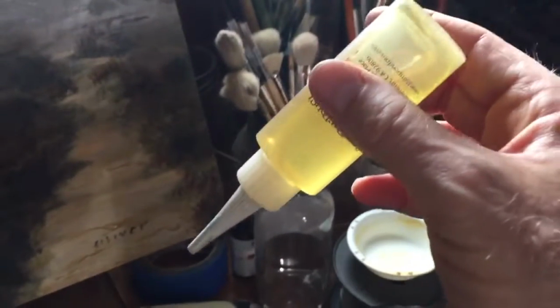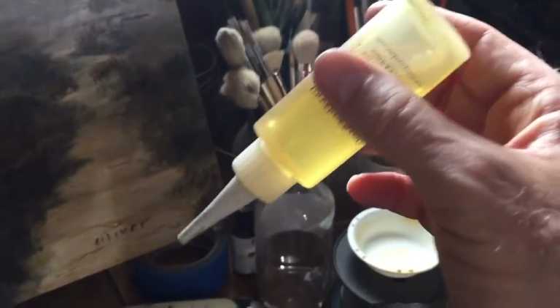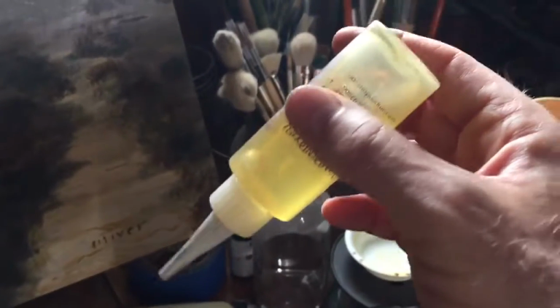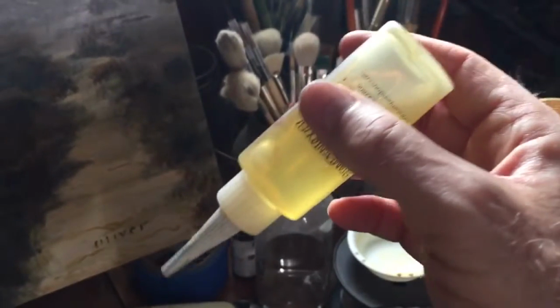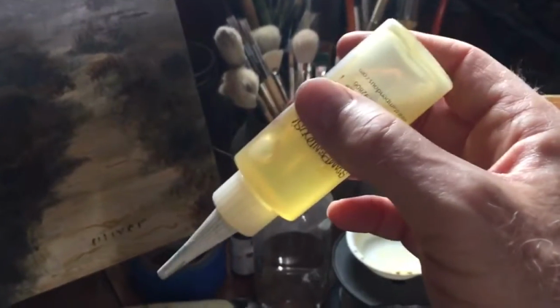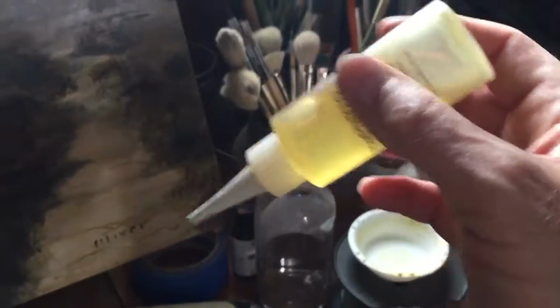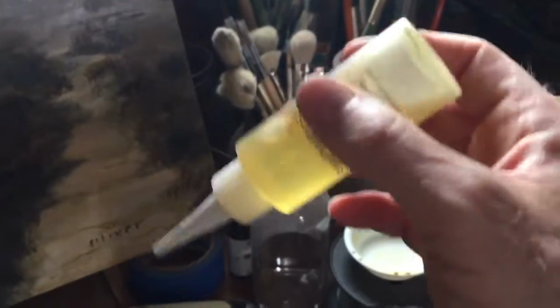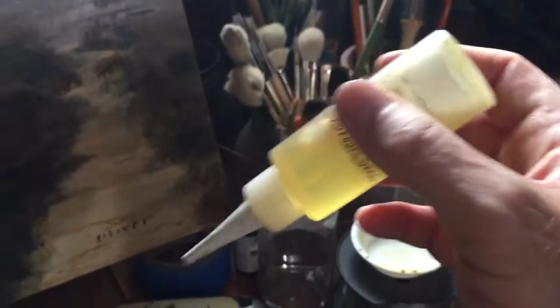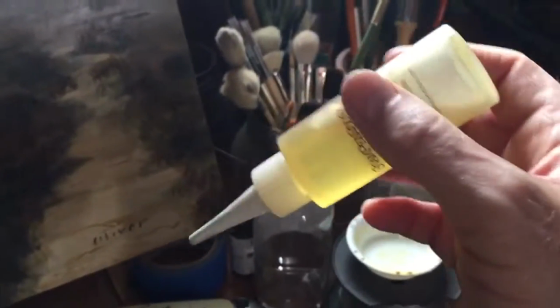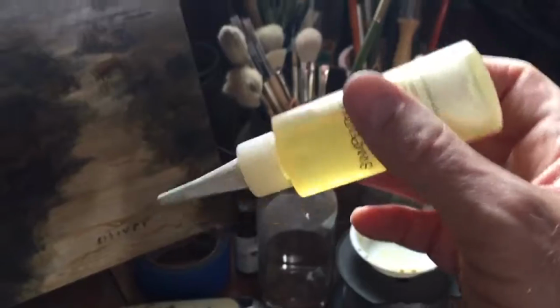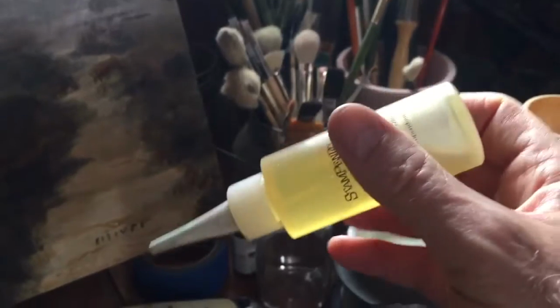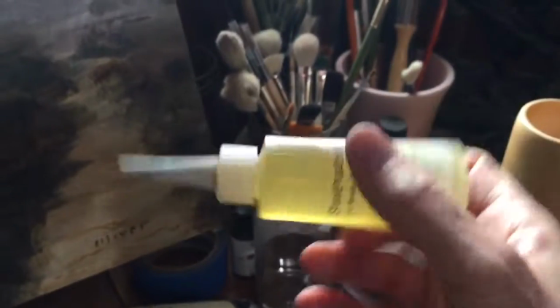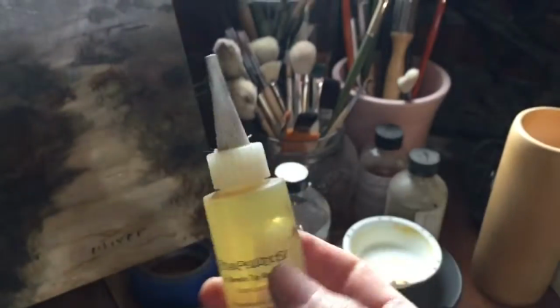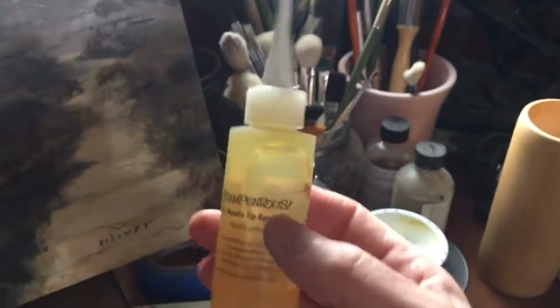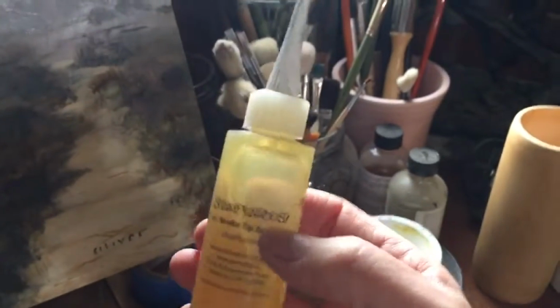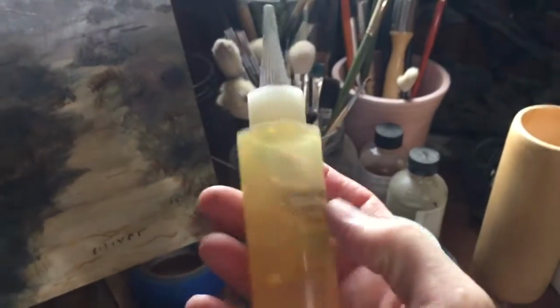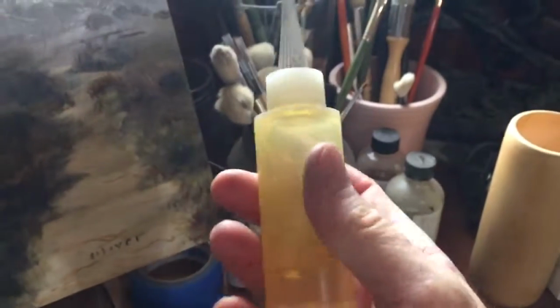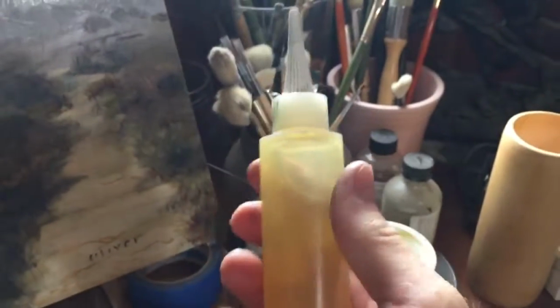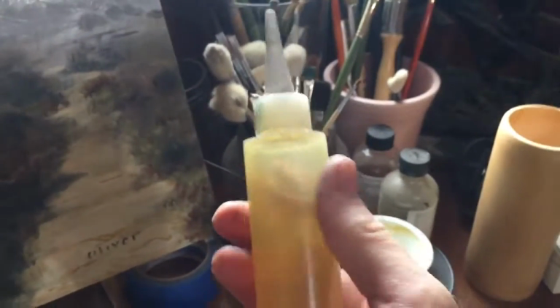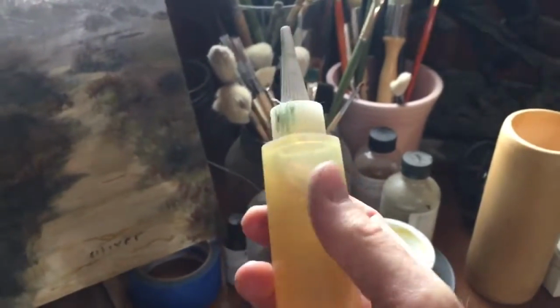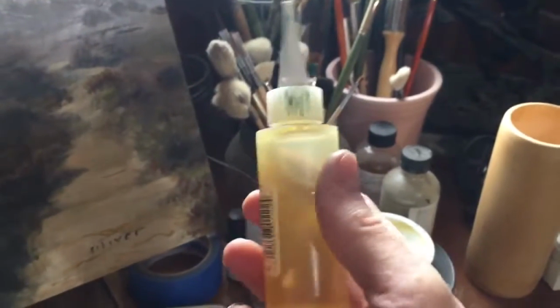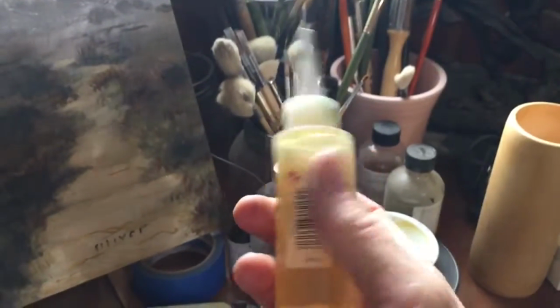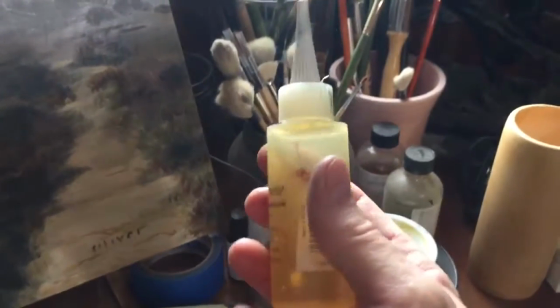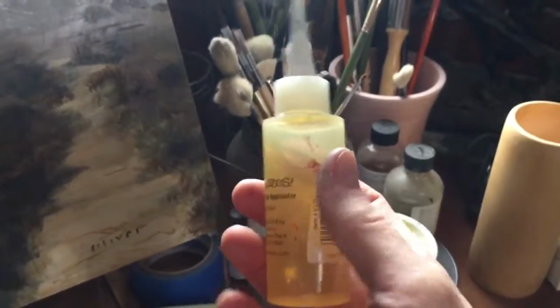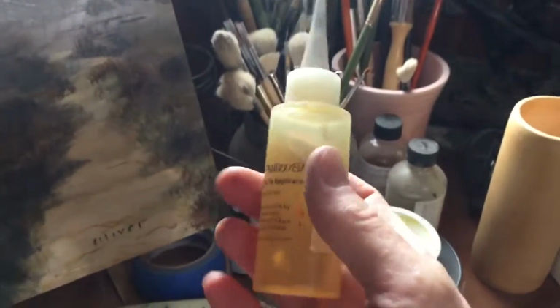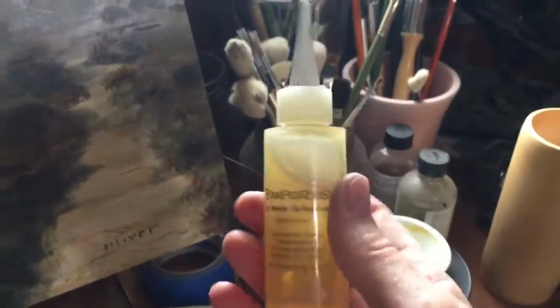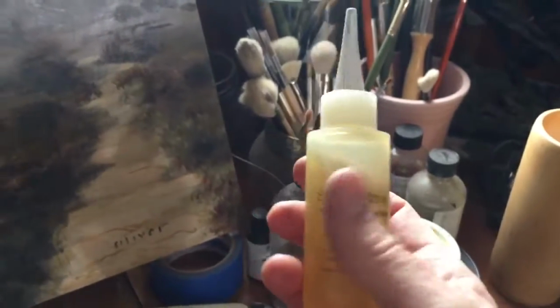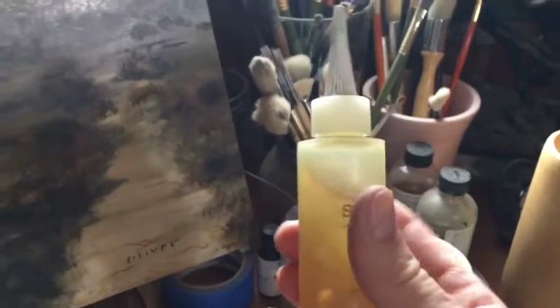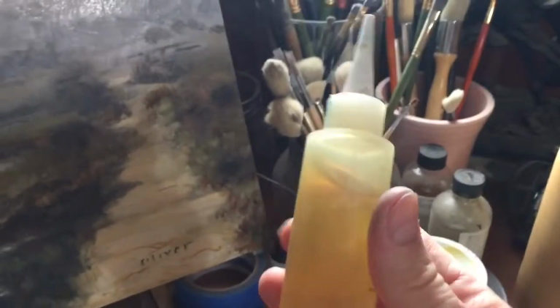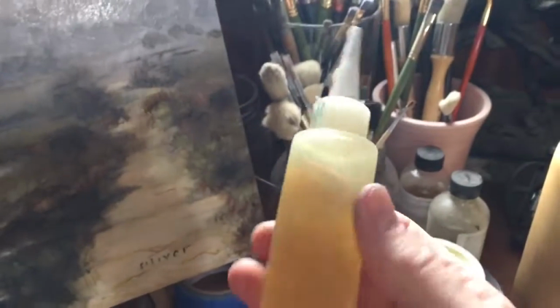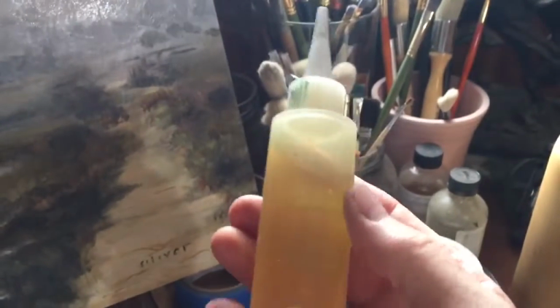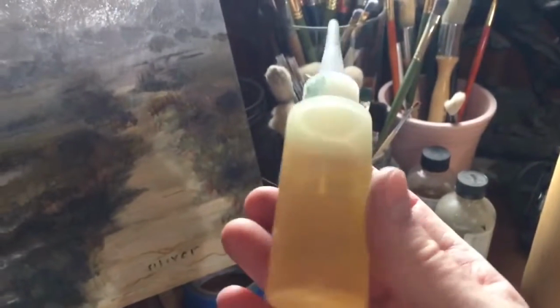Then you can squeeze out just the right amount of oil into your paint pile and mix it to make it more elastic as you put on your later levels of paint in your plein air painting.